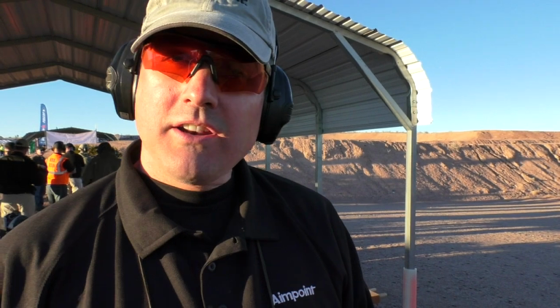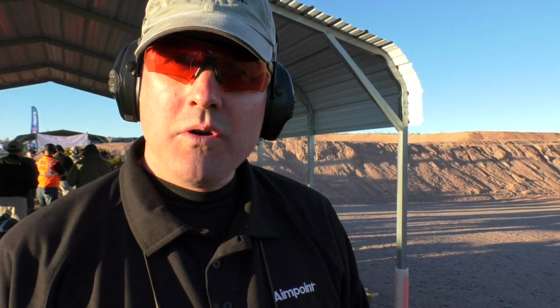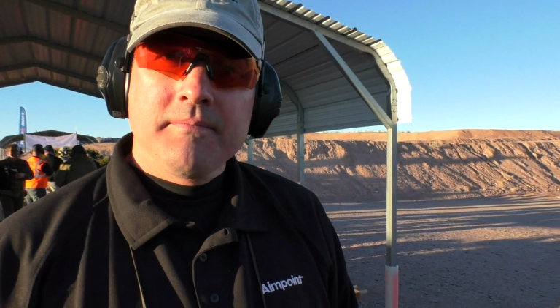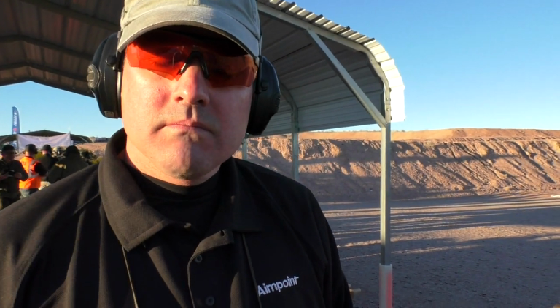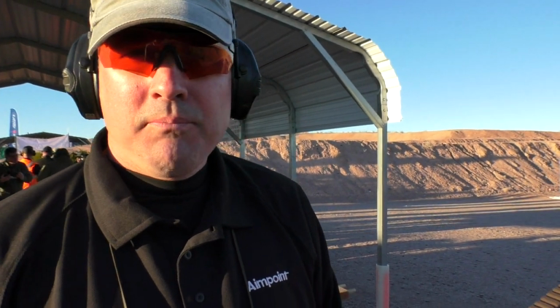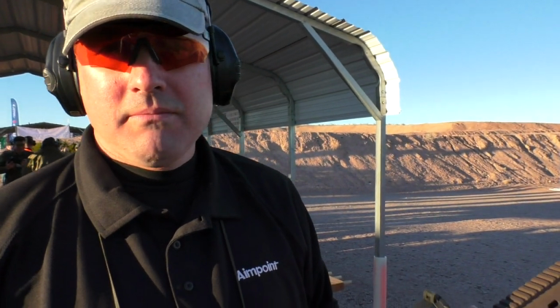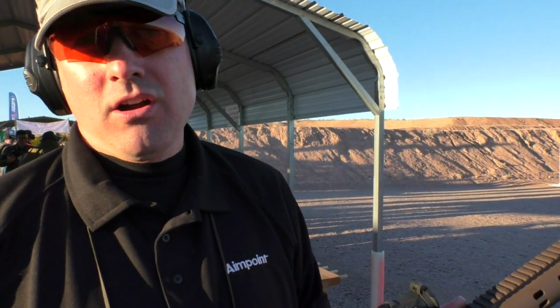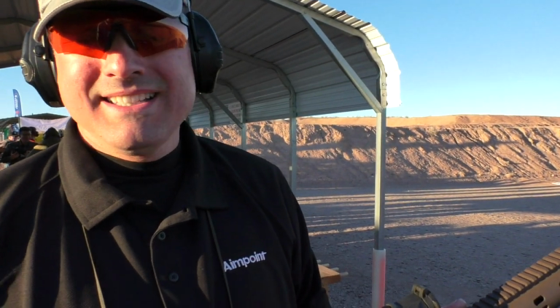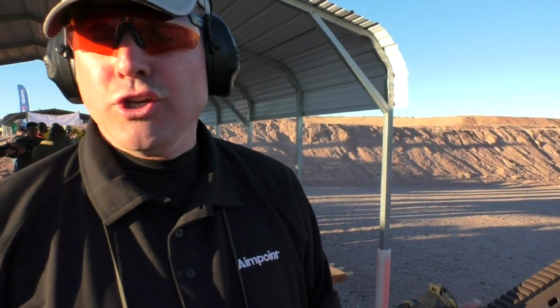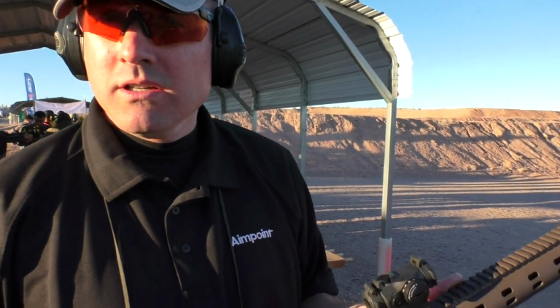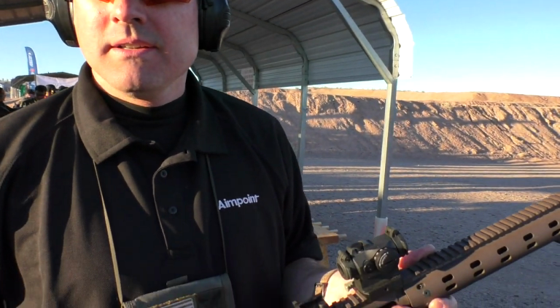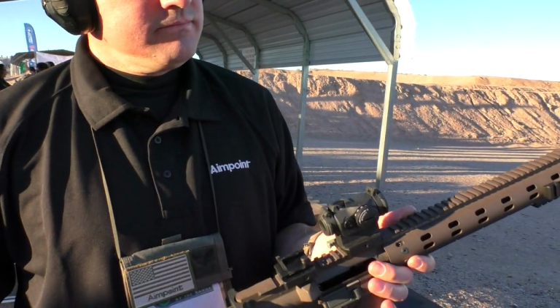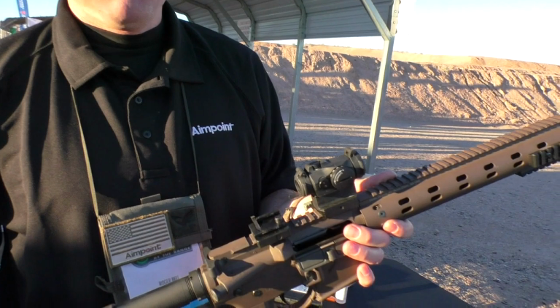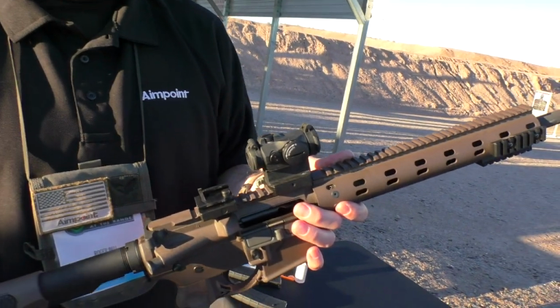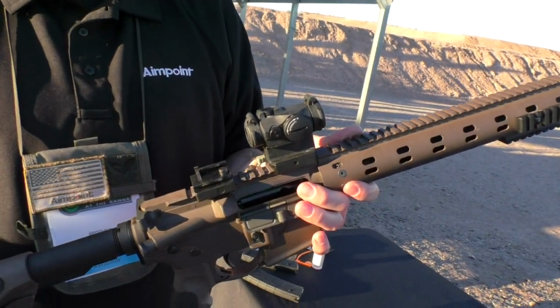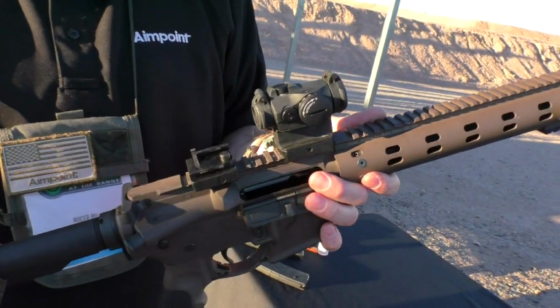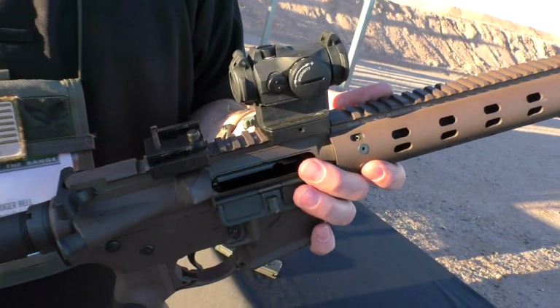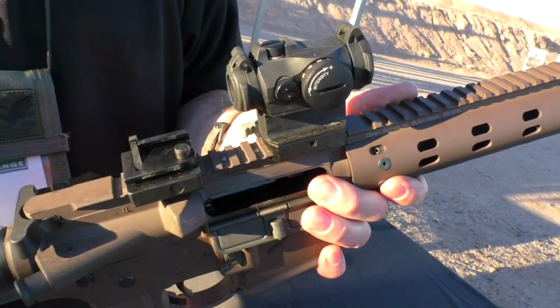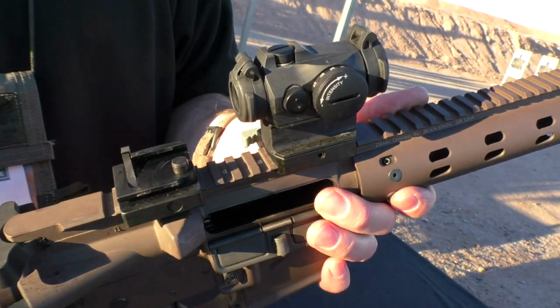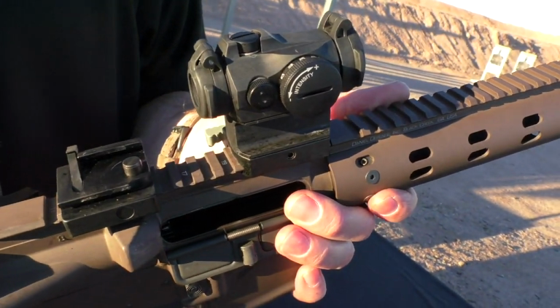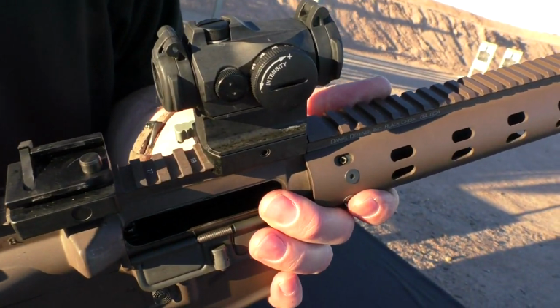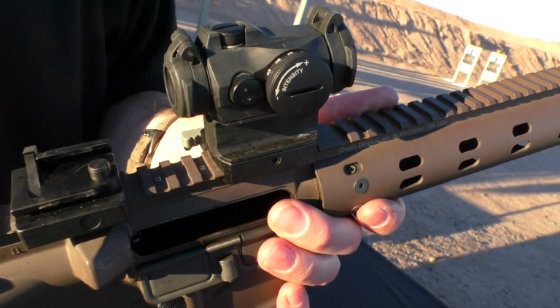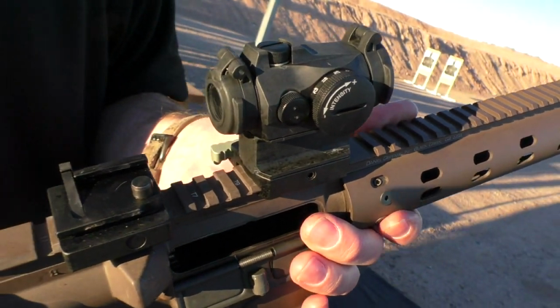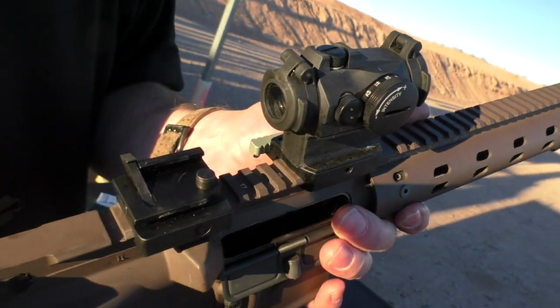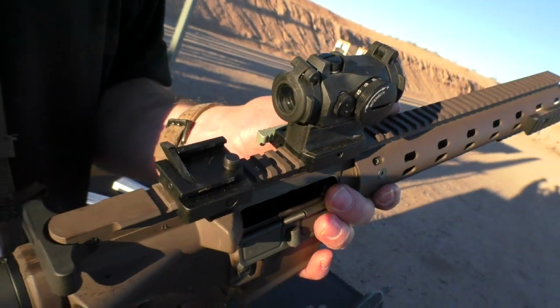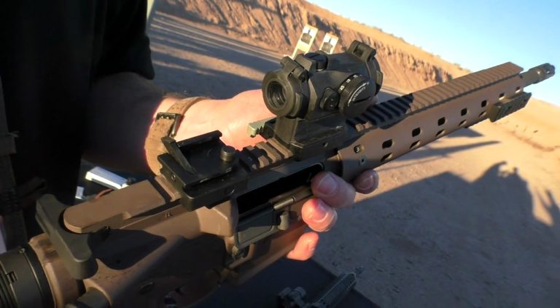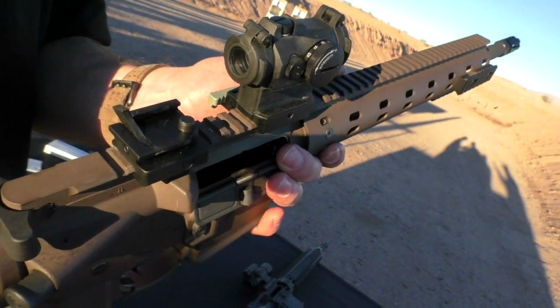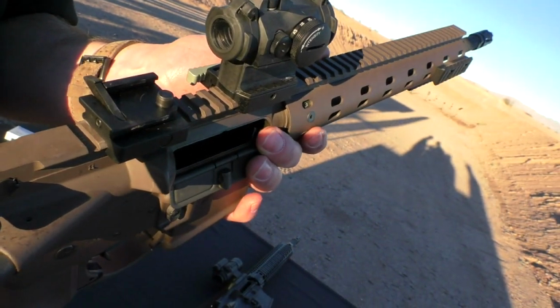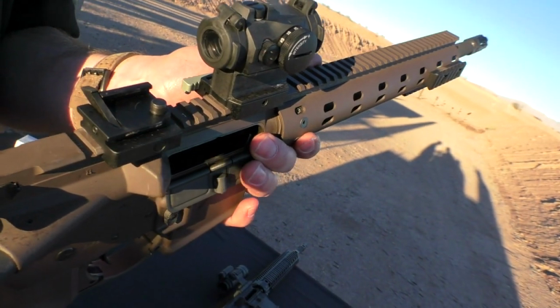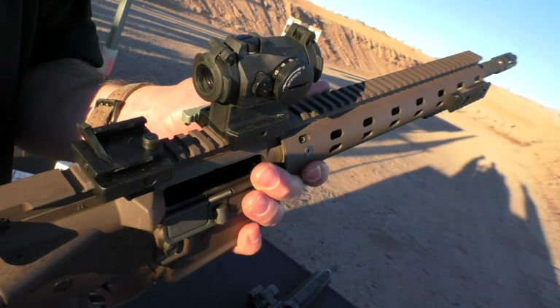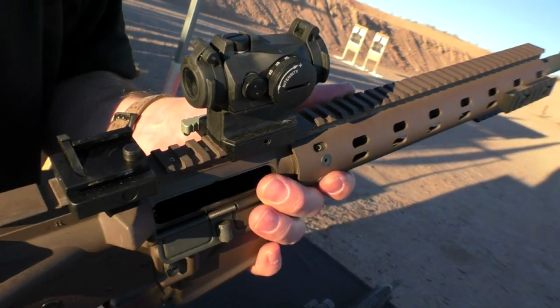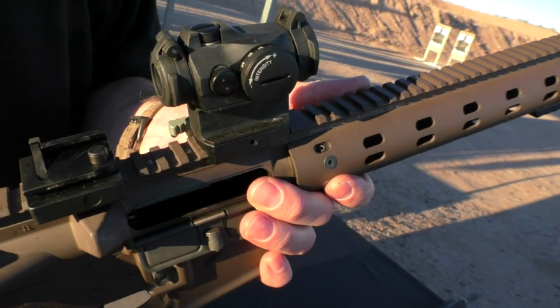We've got our new Aimpoint Micro T2. If you're familiar with the Micro series, you know it's the smallest, lightest sight out there. 50,000 hour battery life, five years constant on.